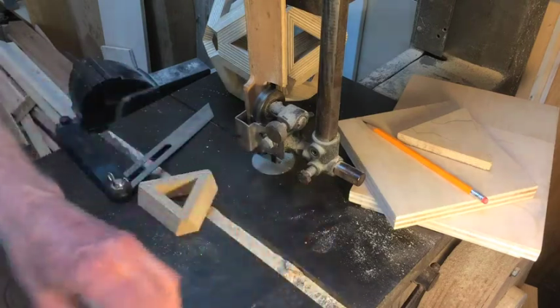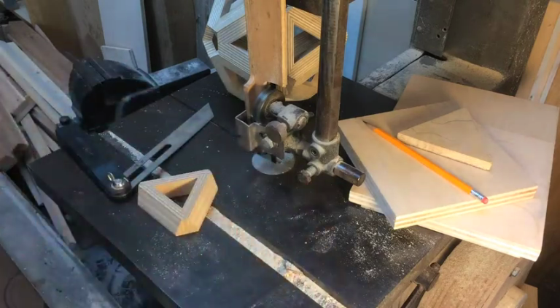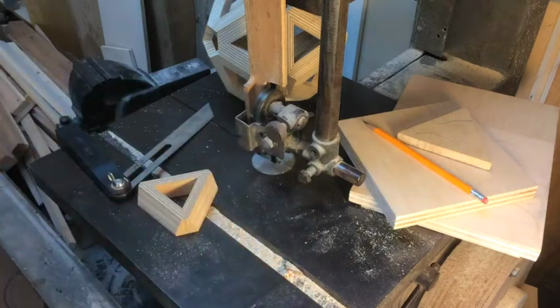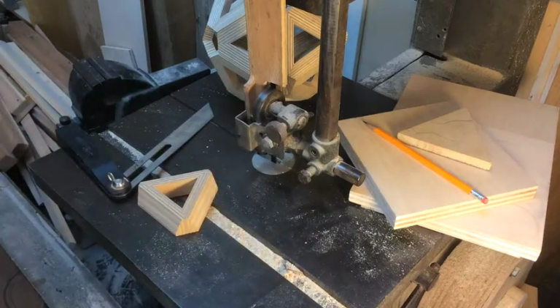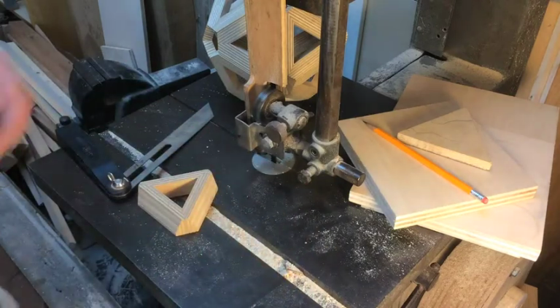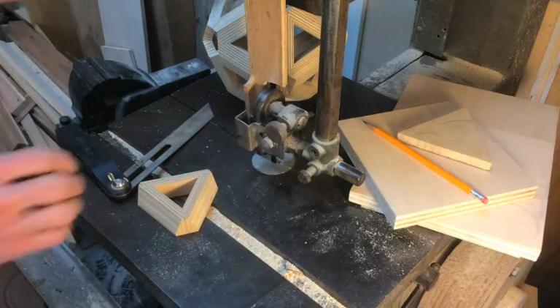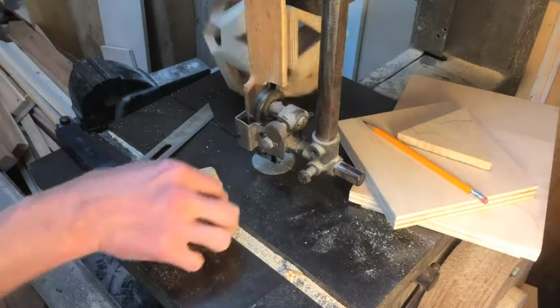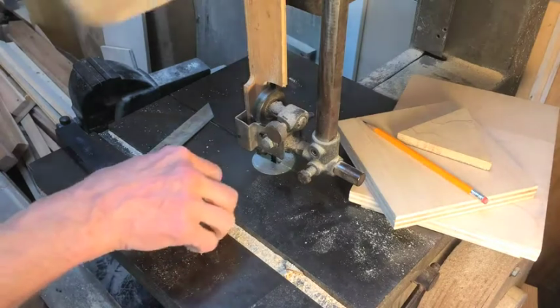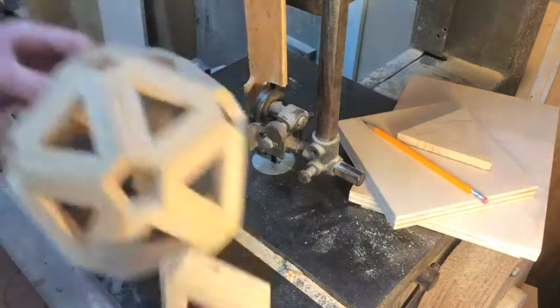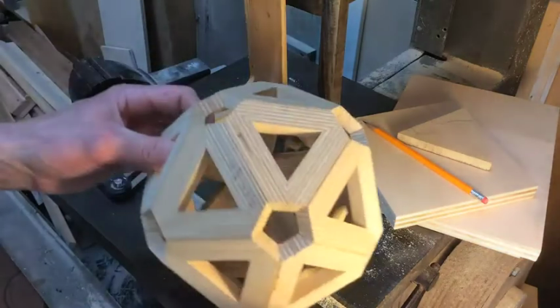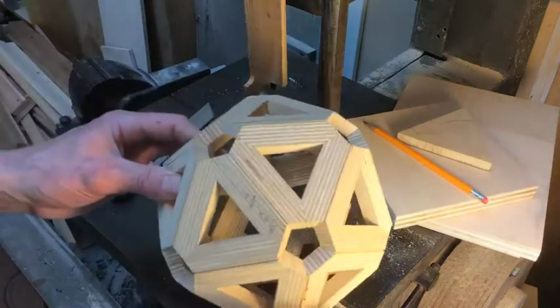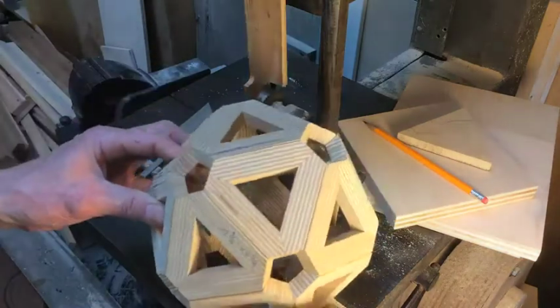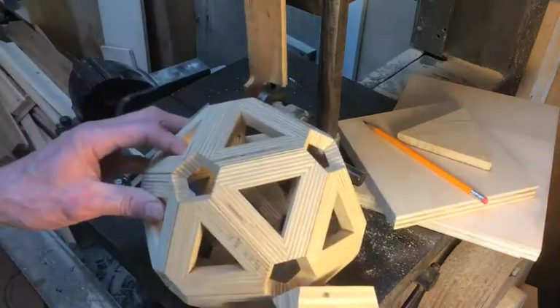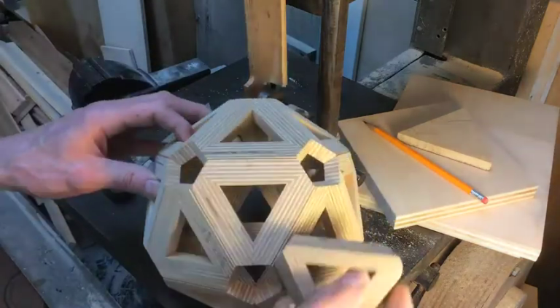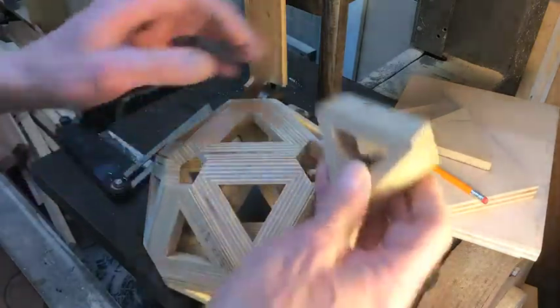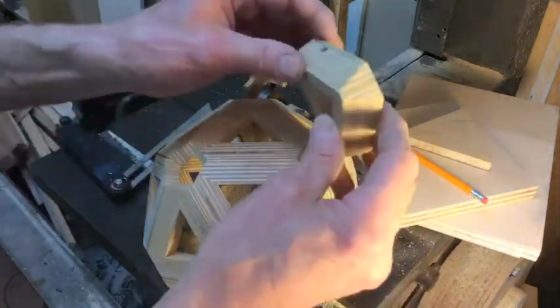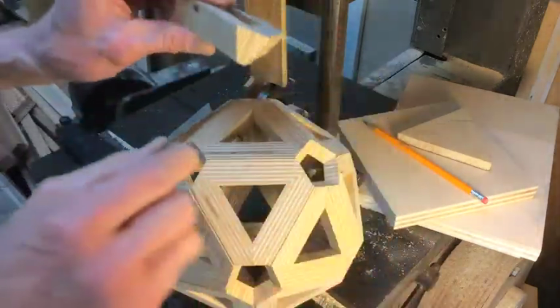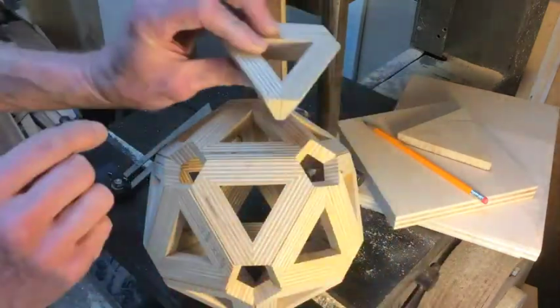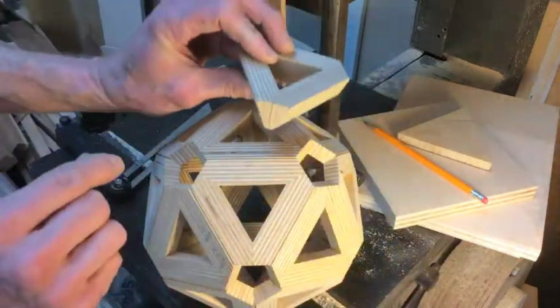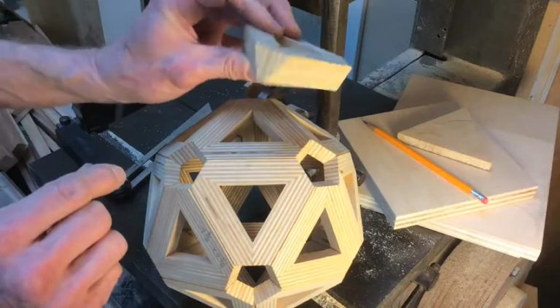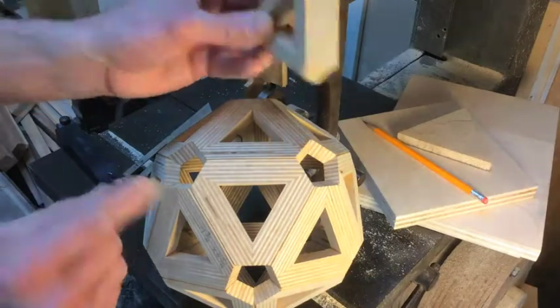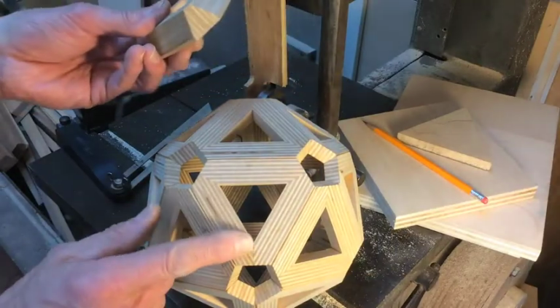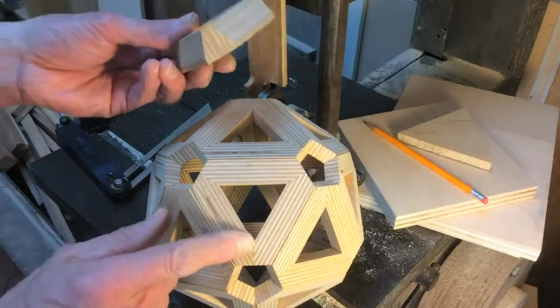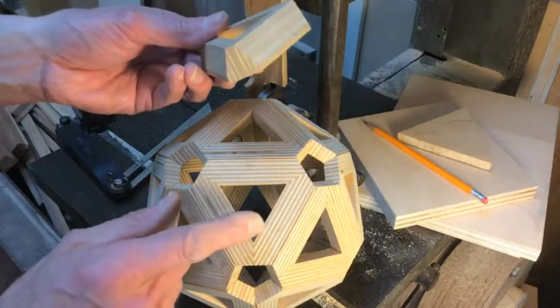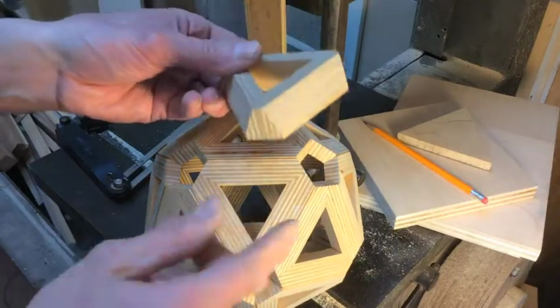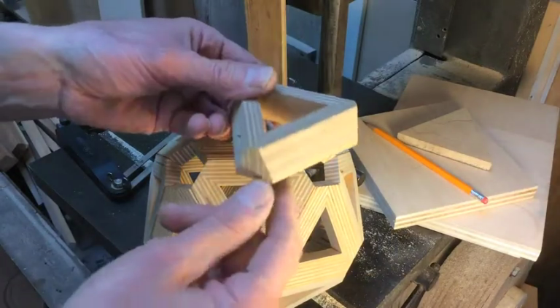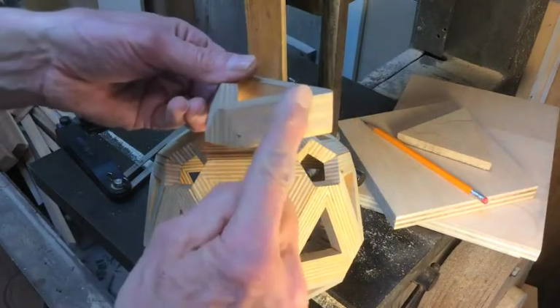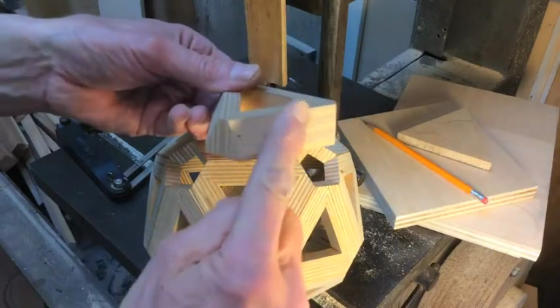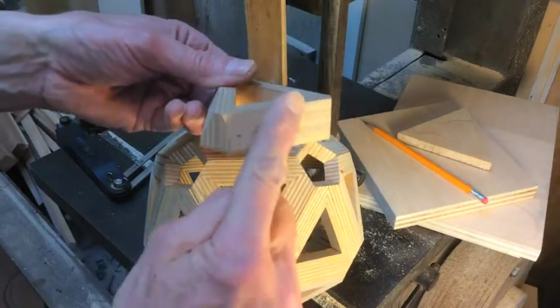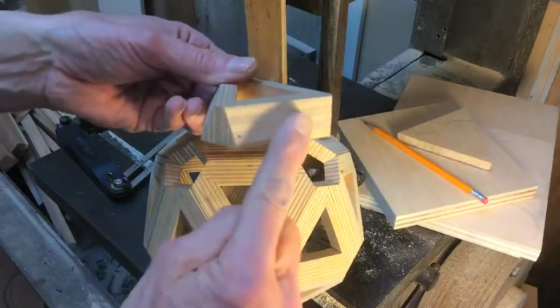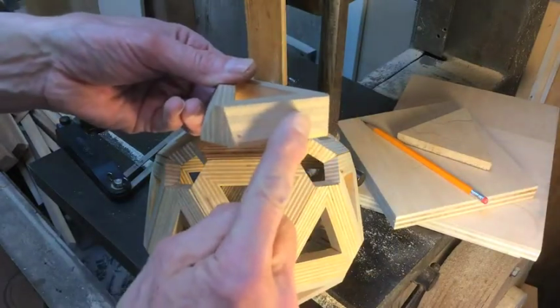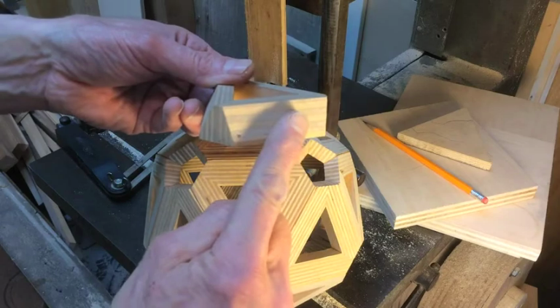I was also in the previous video showing you how, in this icosahedron — same thing — this is one part left over from making this, and this is the bevel that we're talking about trying to cut.